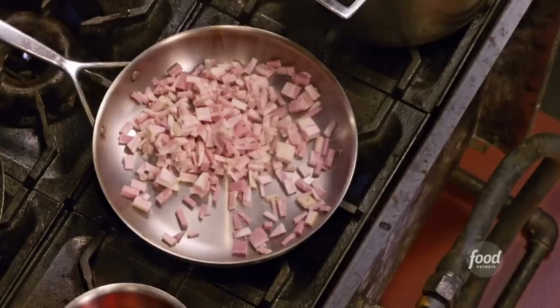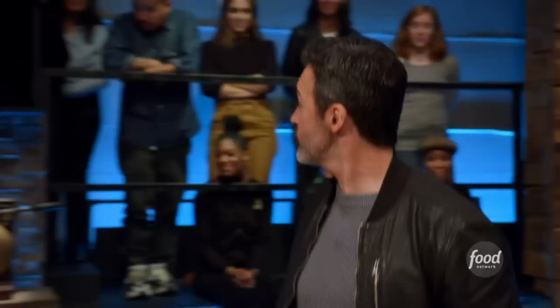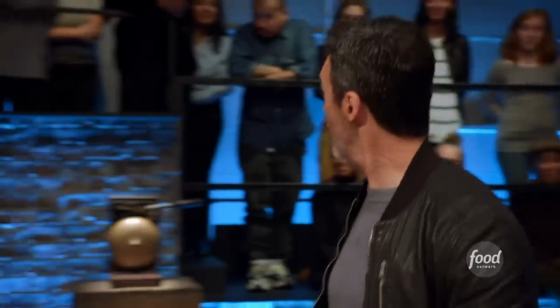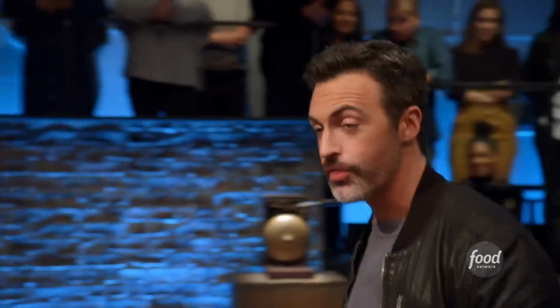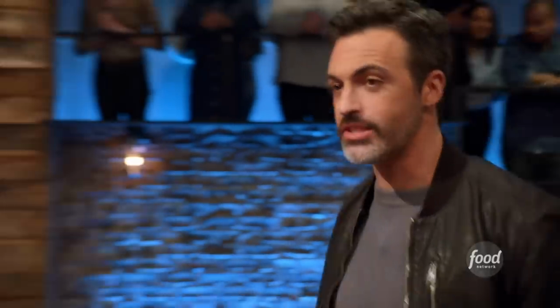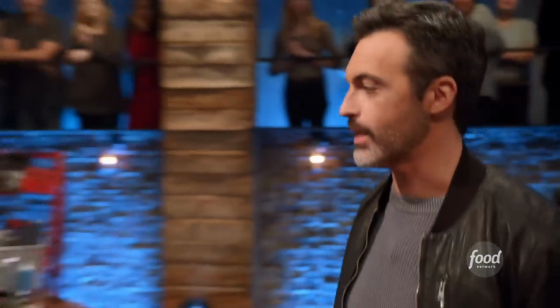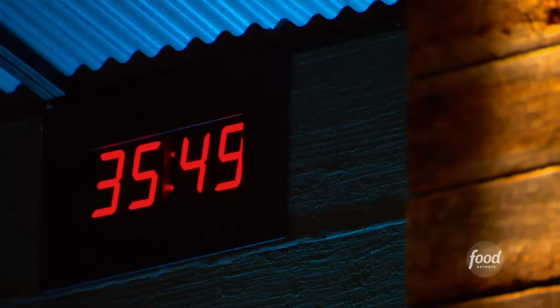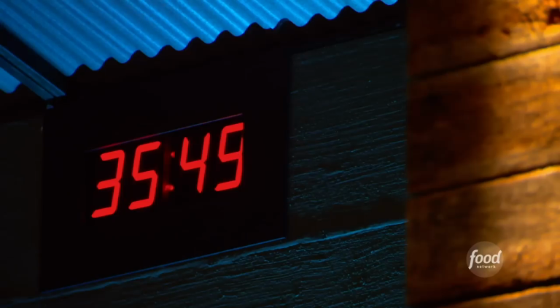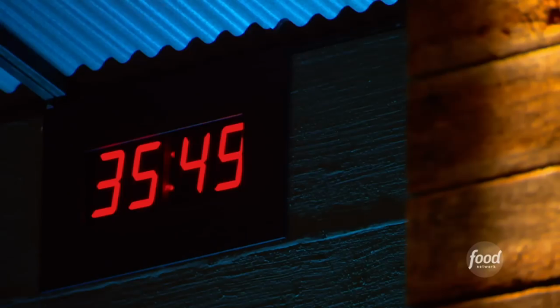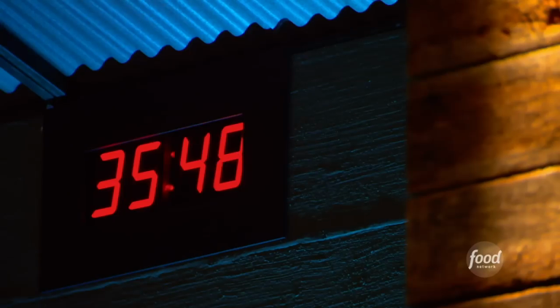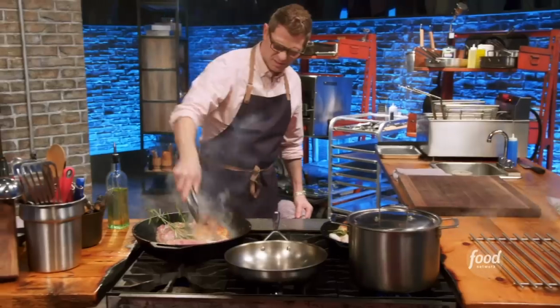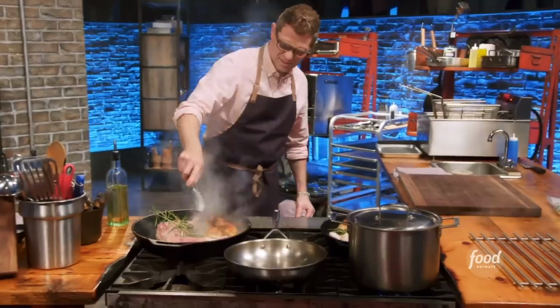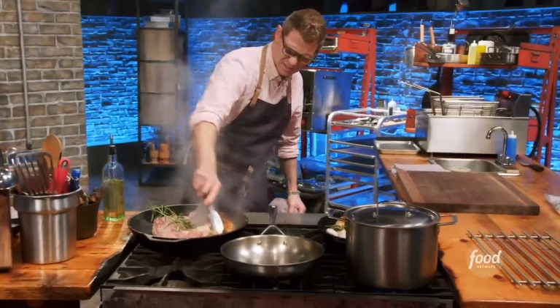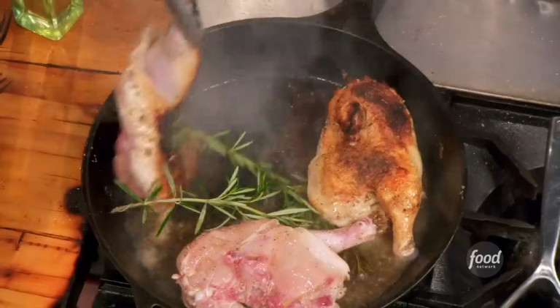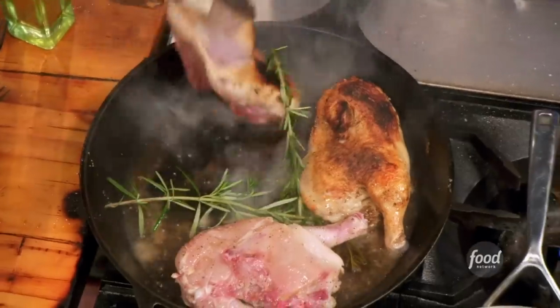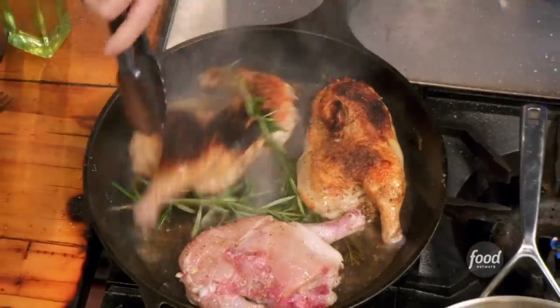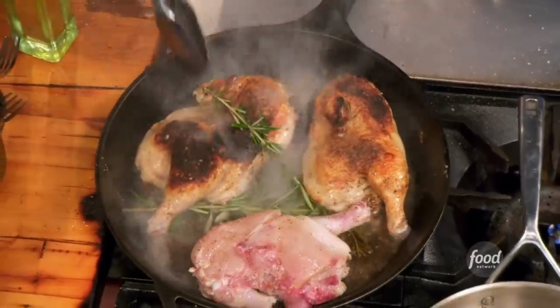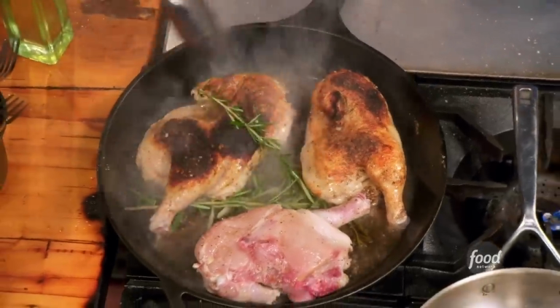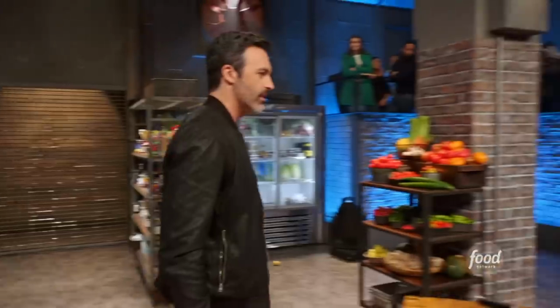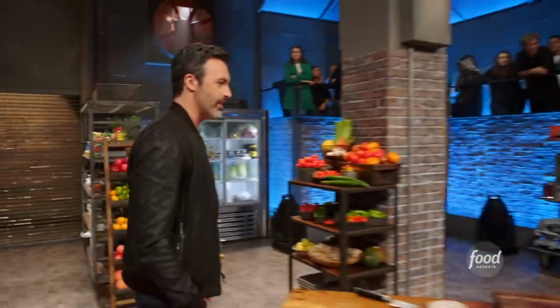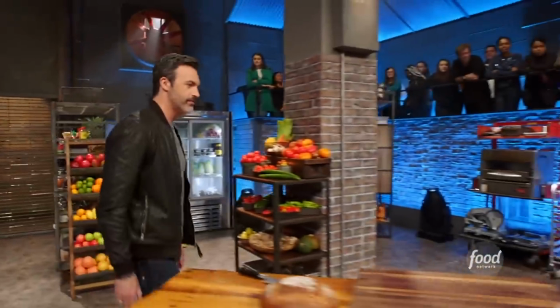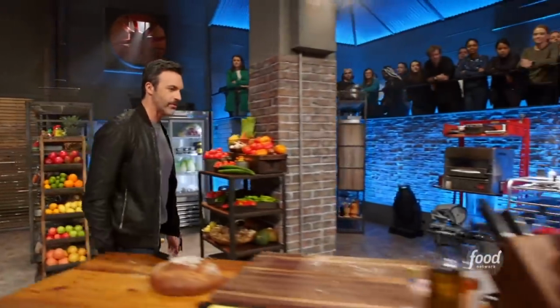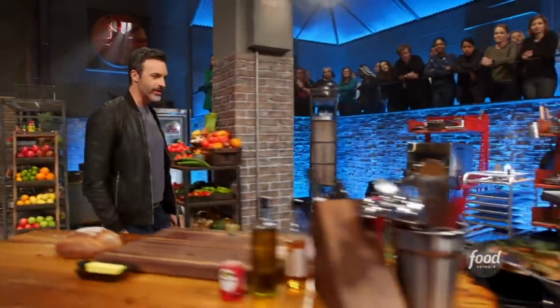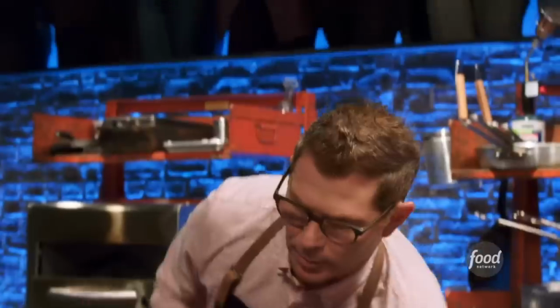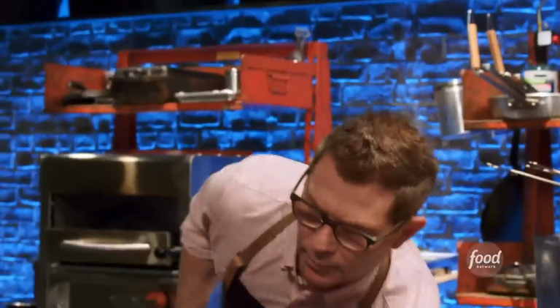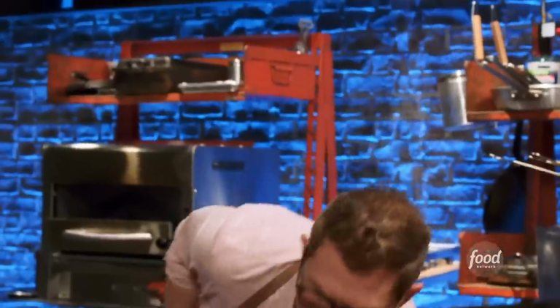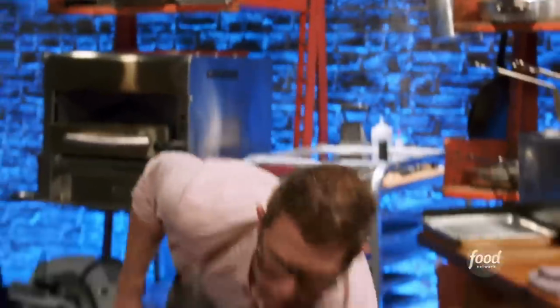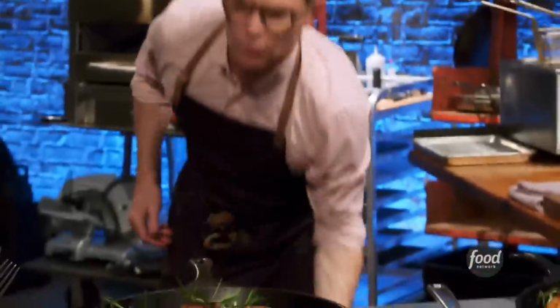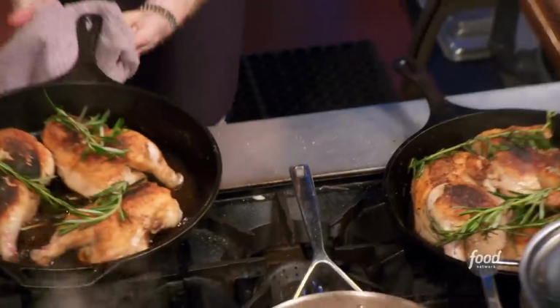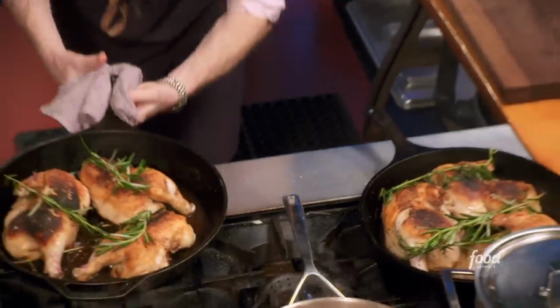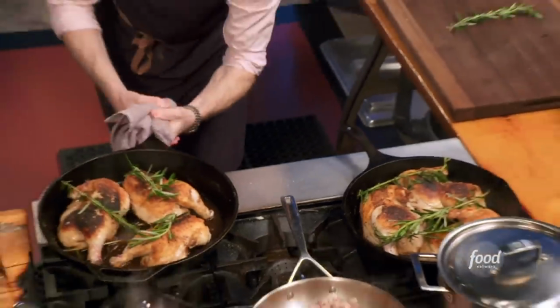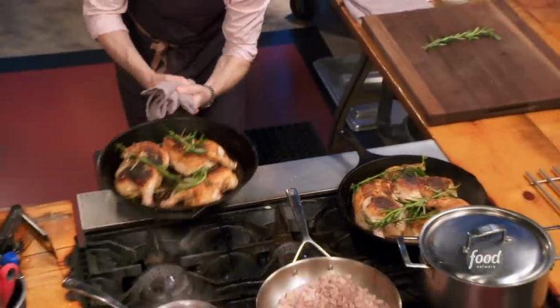We've got just under 36 minutes, guys. I'm gonna let them finish cooking just with some rosemary and some olive oil.